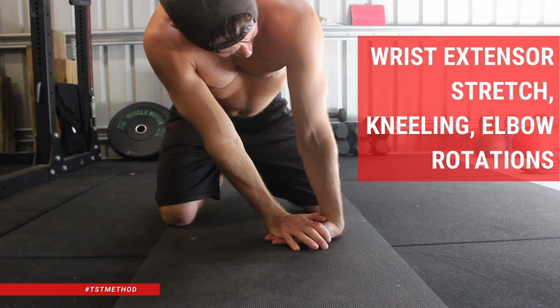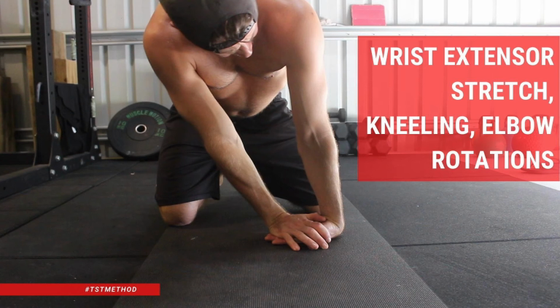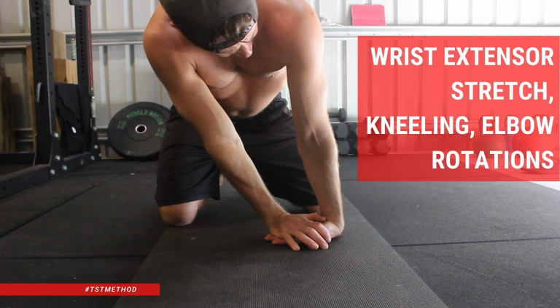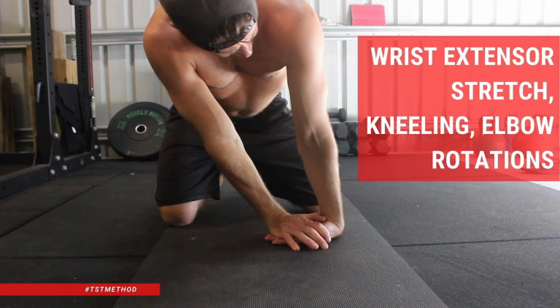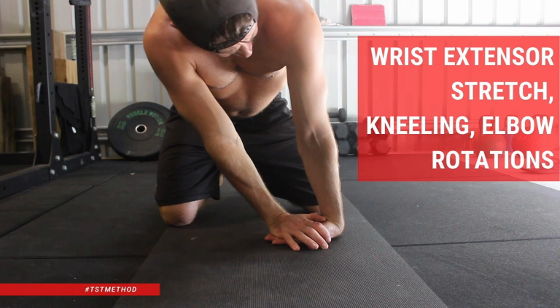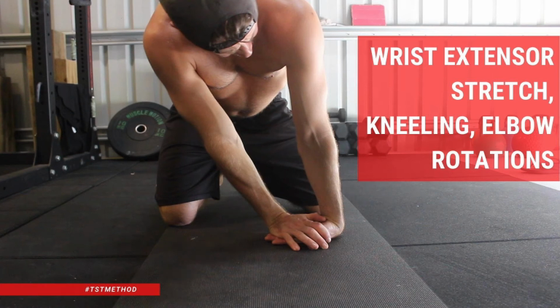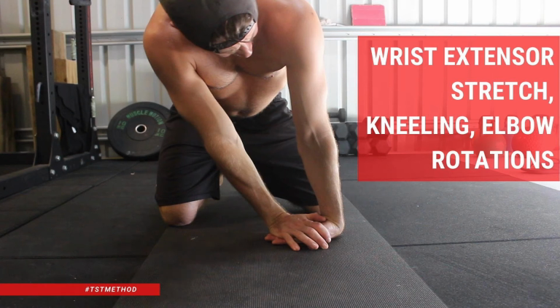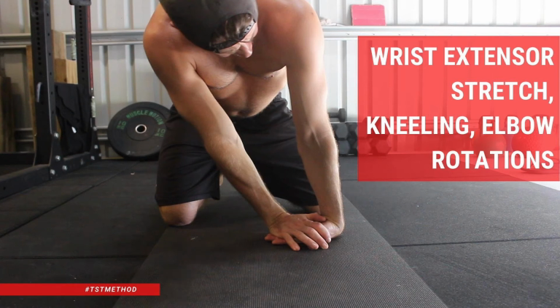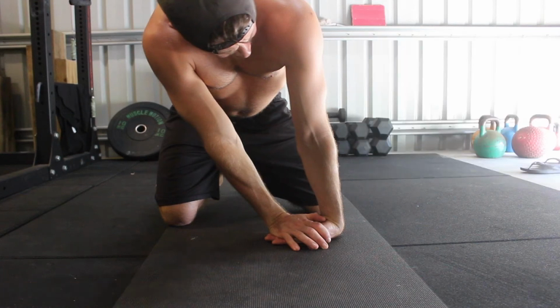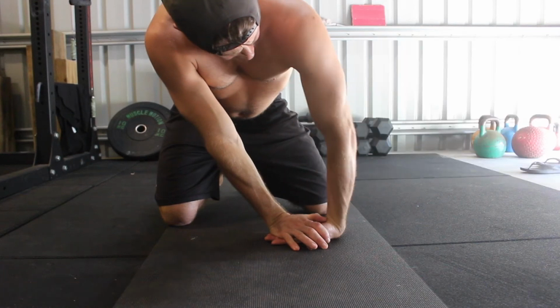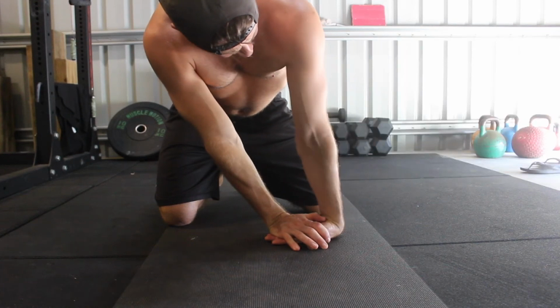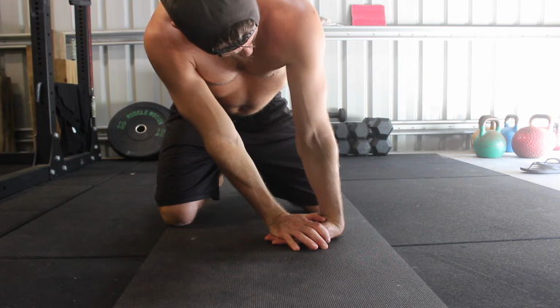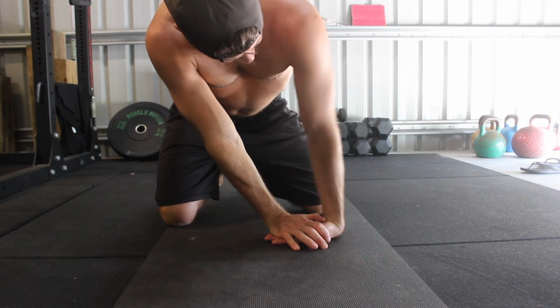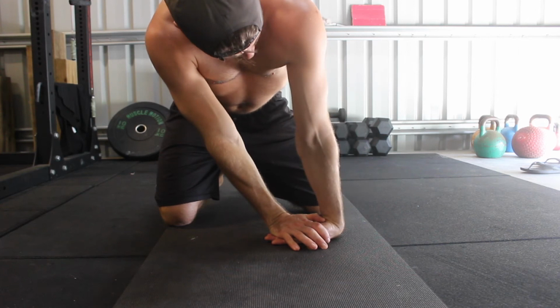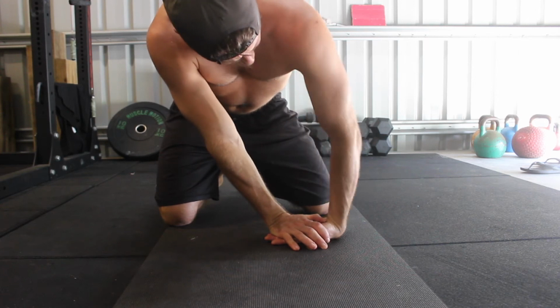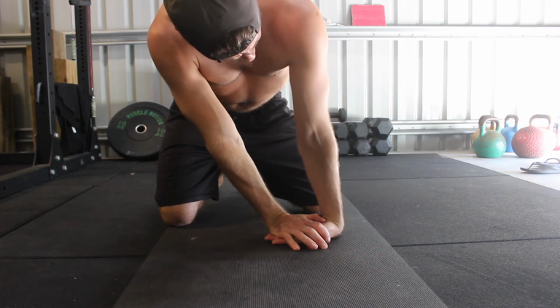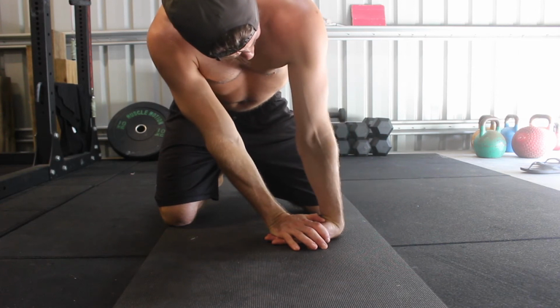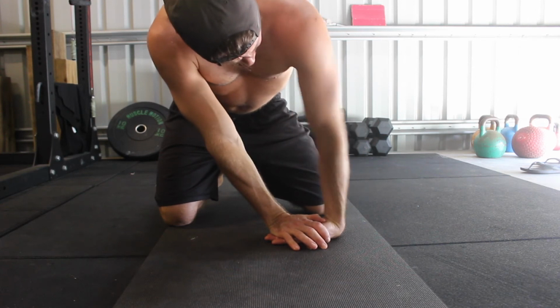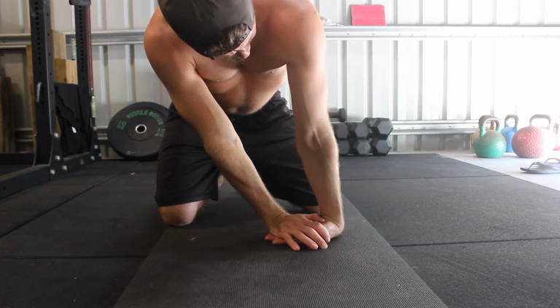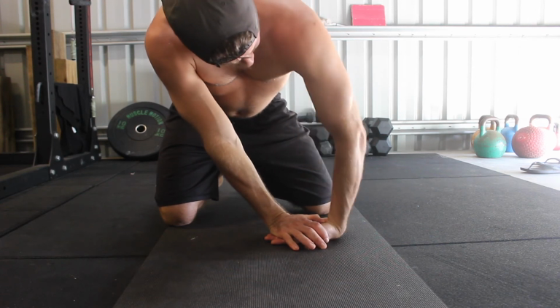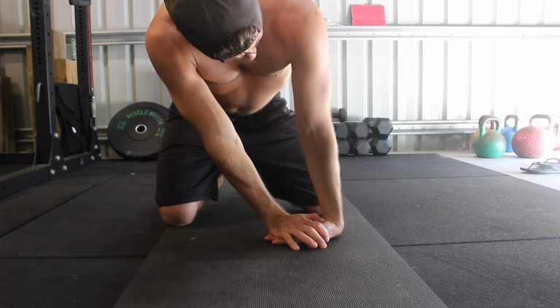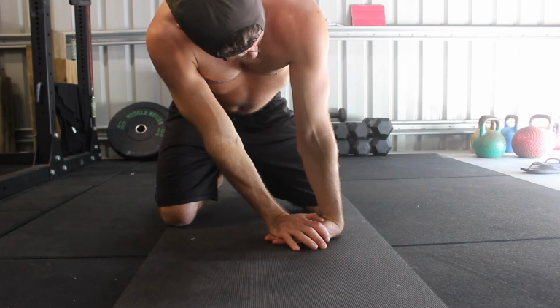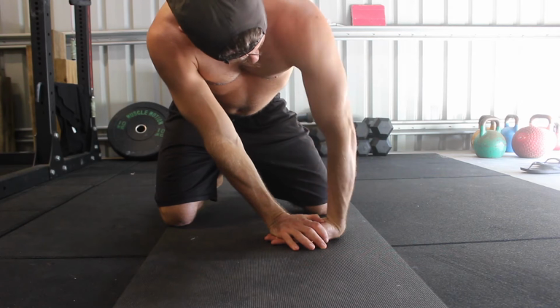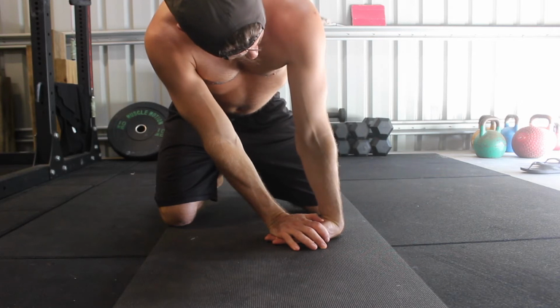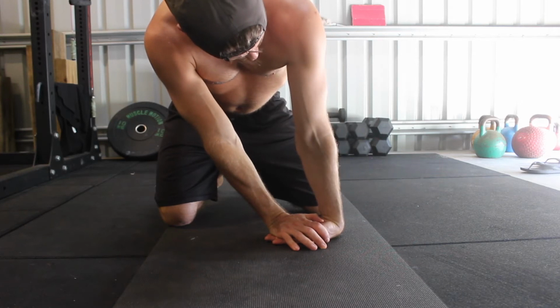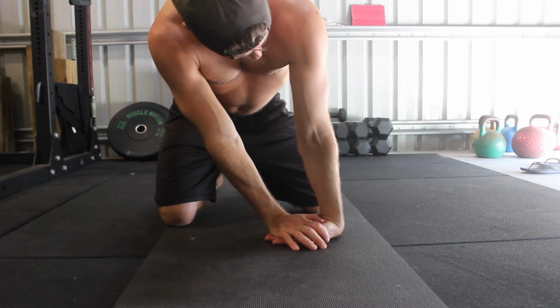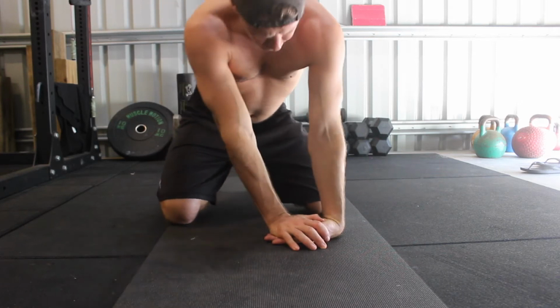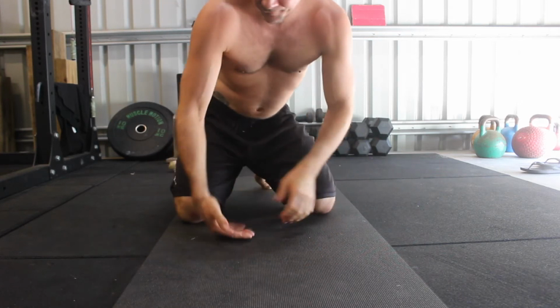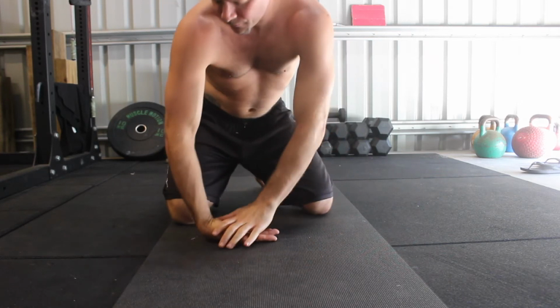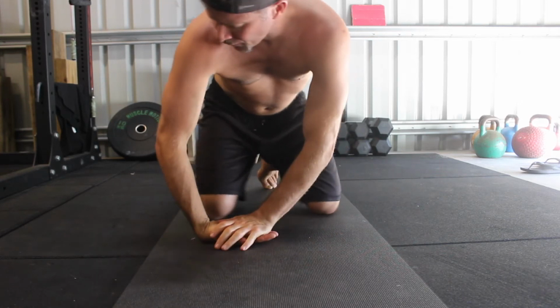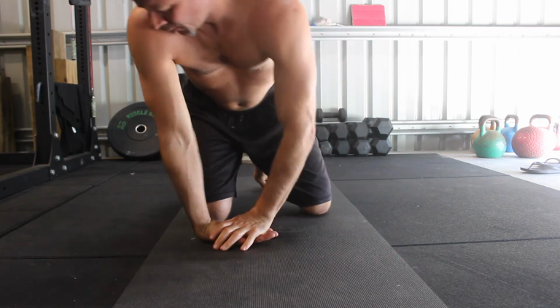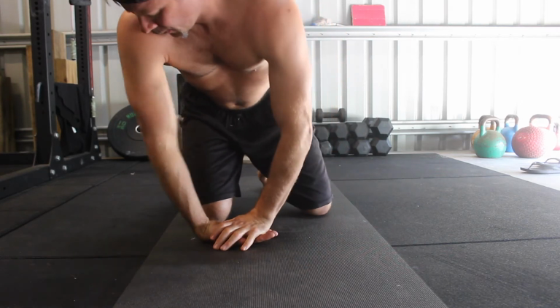Wrist extensor stretch kneeling elbow rotations. Are you working towards a muscle-up but finding it hard to establish a solid false grip? A lot of gymnastic skill seekers have trouble maintaining a false grip in their muscle-up, especially in the straight arm position at the bottom of the muscle-up.